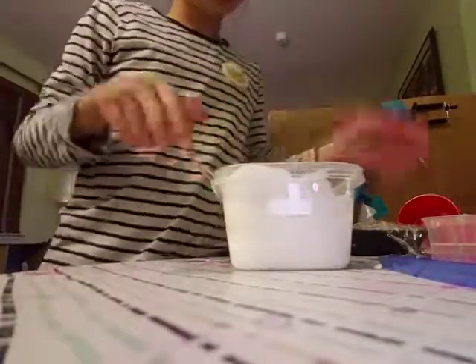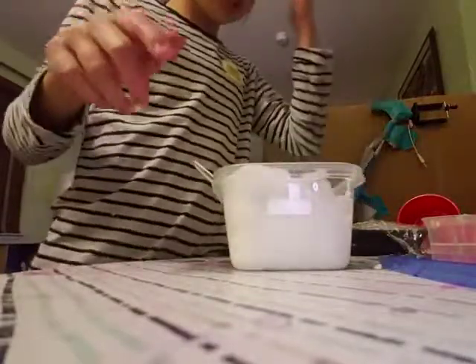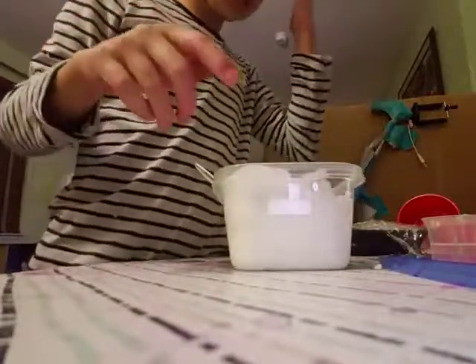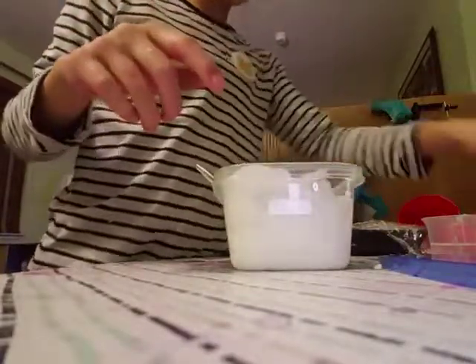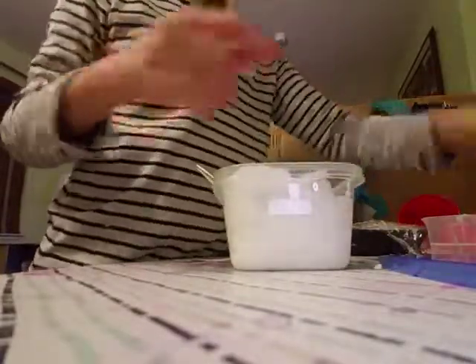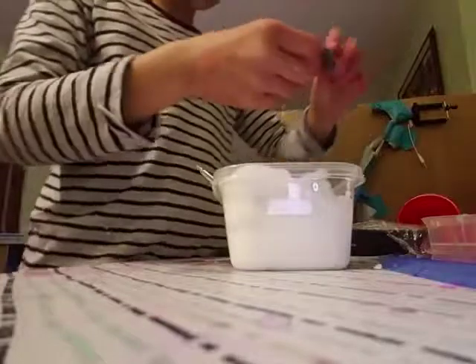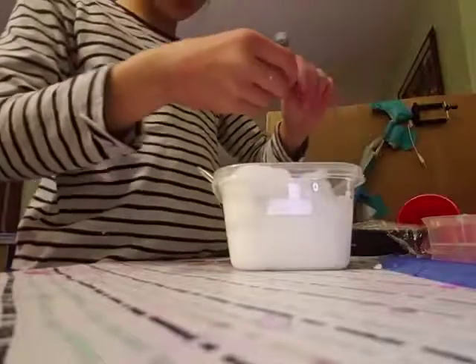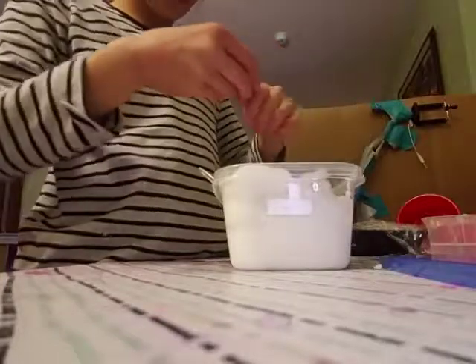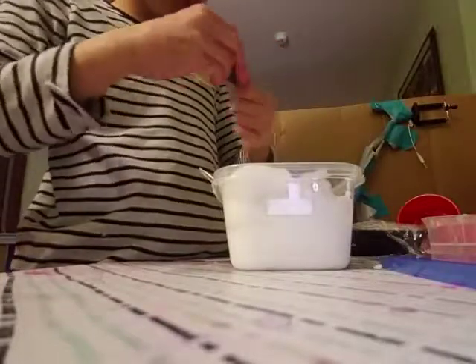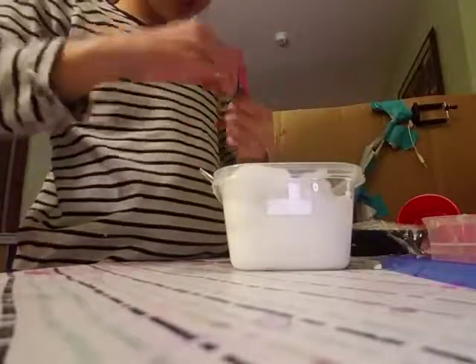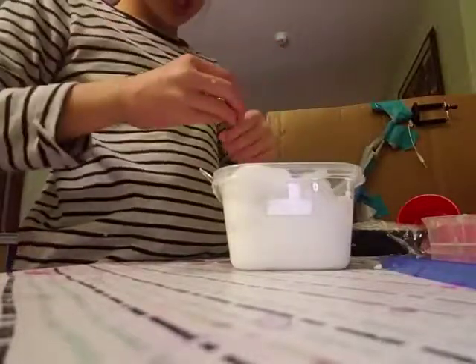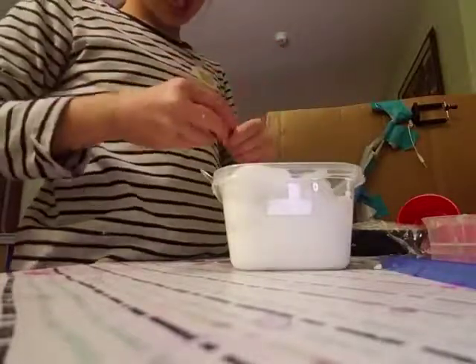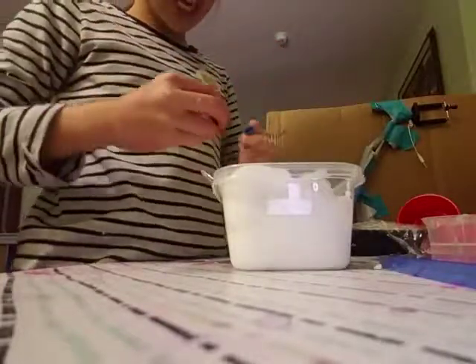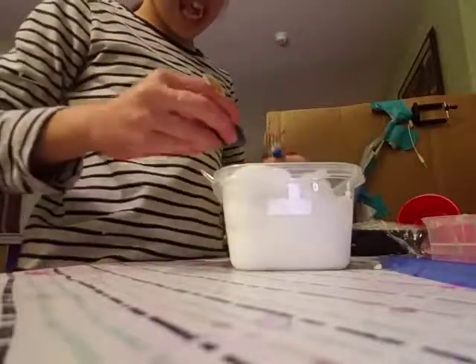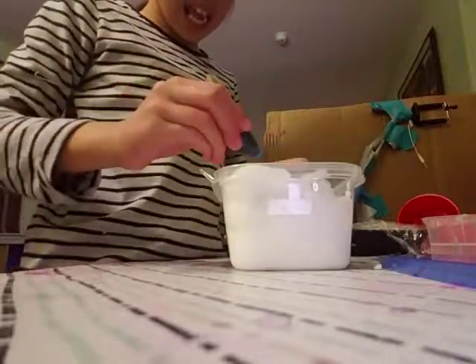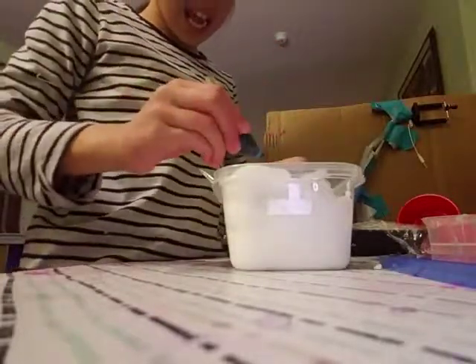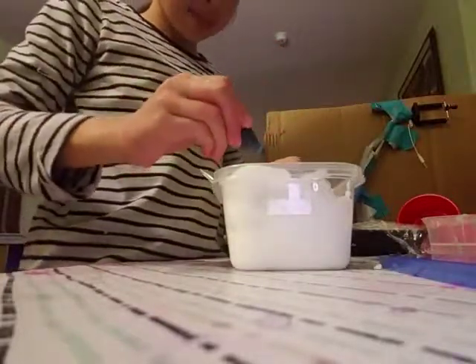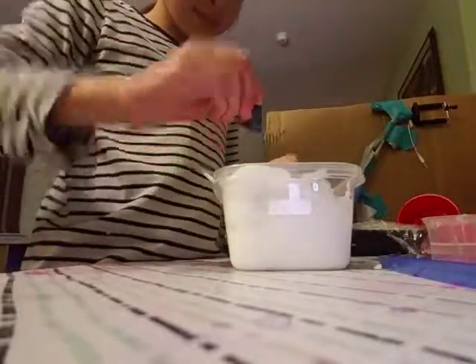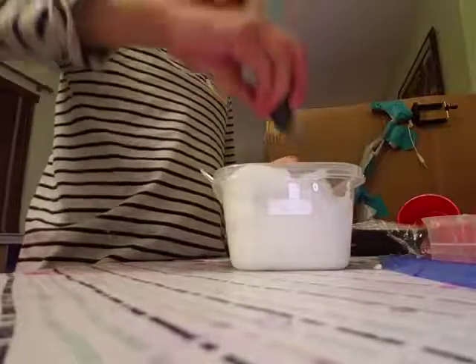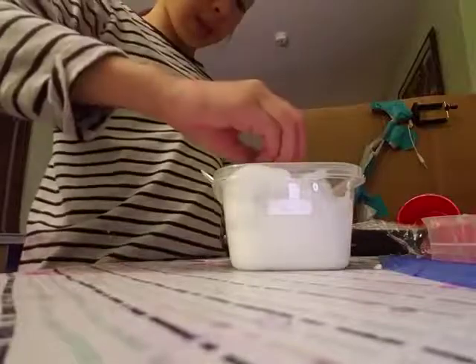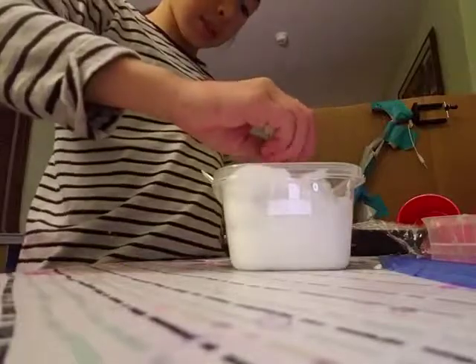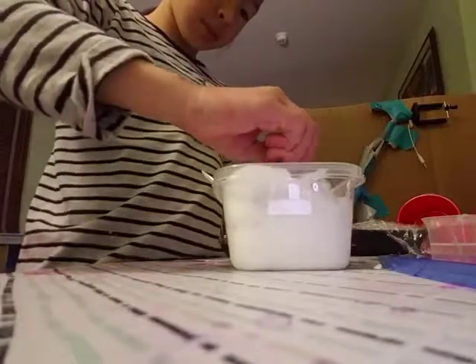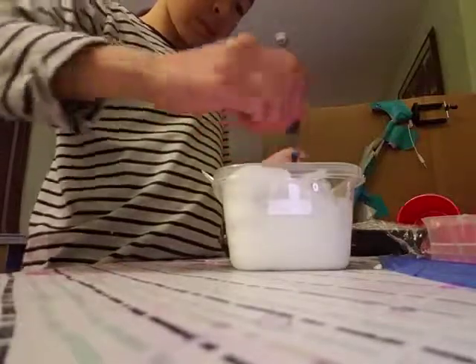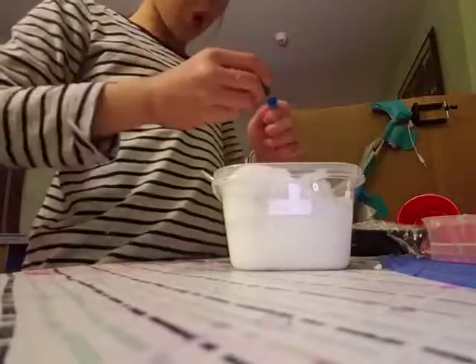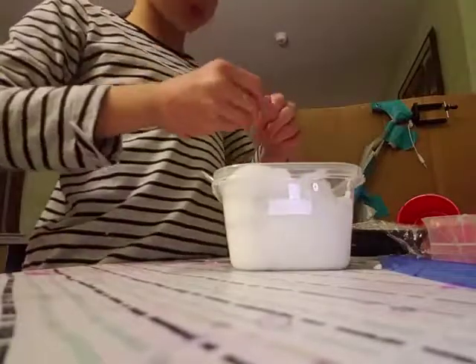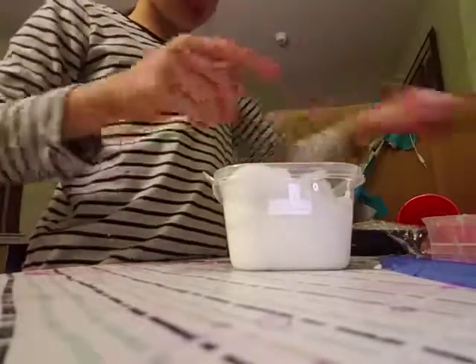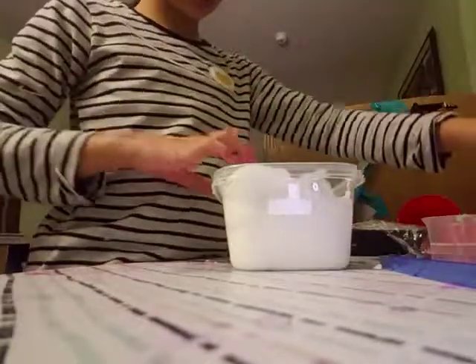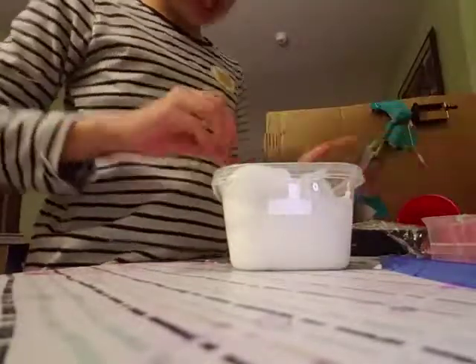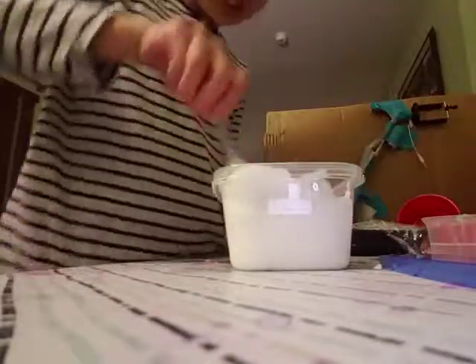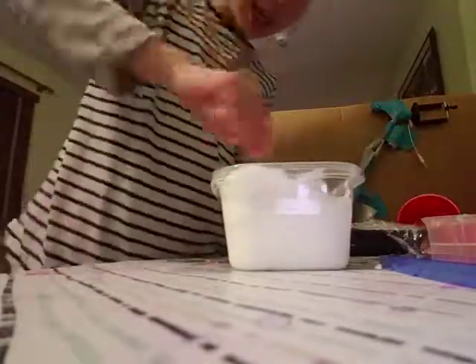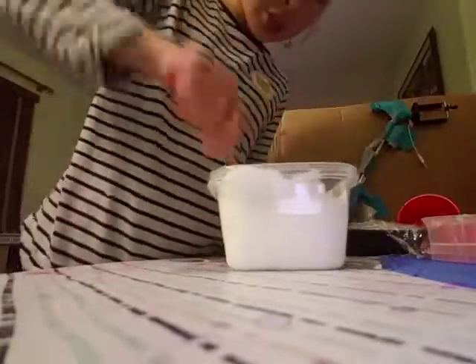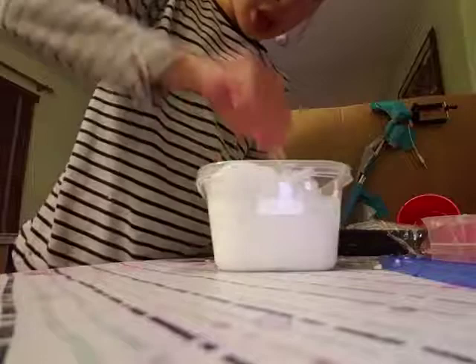Now what else do I do? I'm going to add color — obviously we need color. I'm going to put, like, a light blue. Oh, that's really dark. Dang, I added three drops.